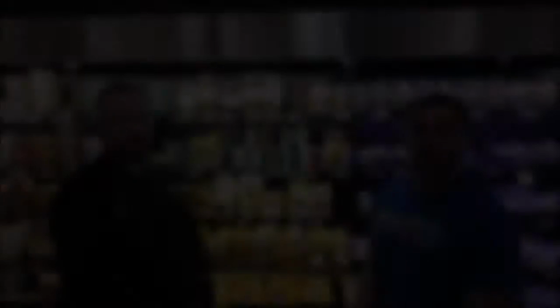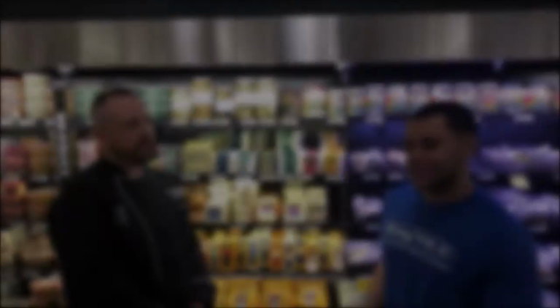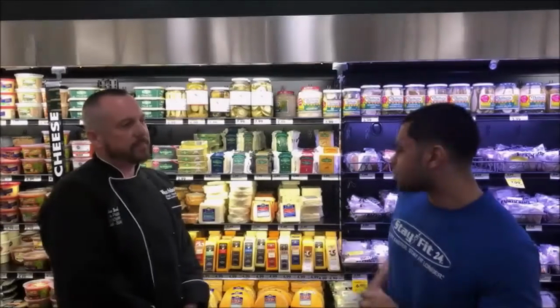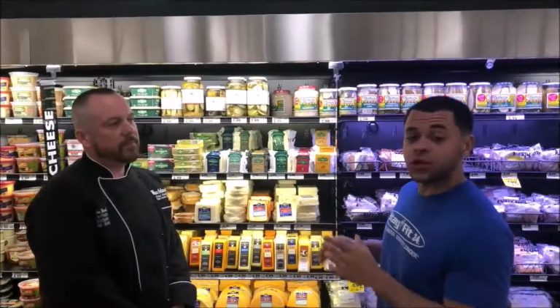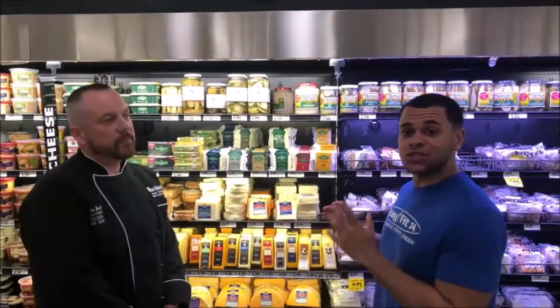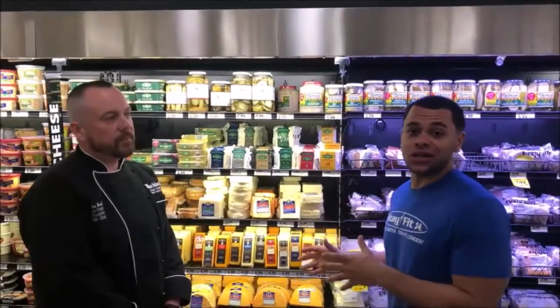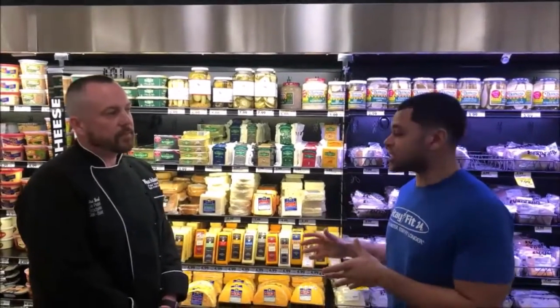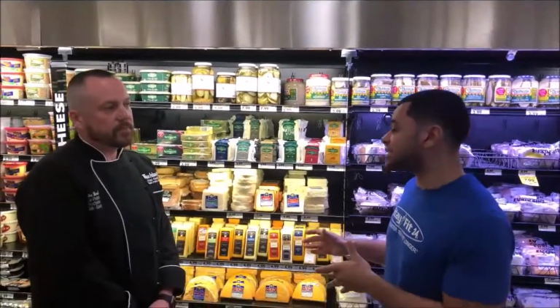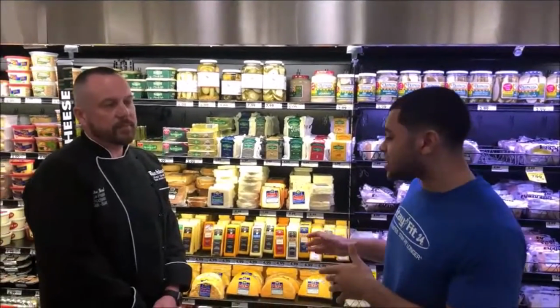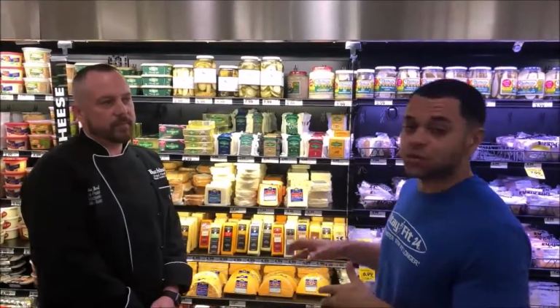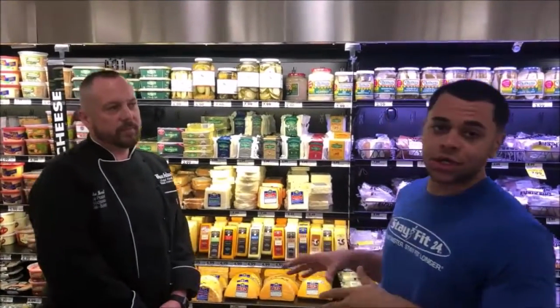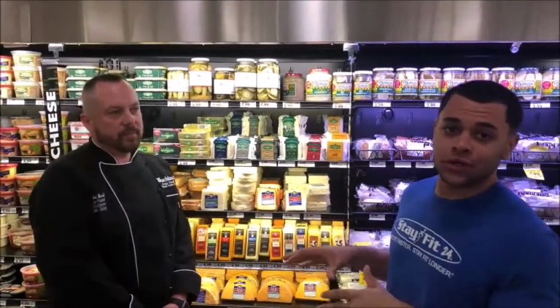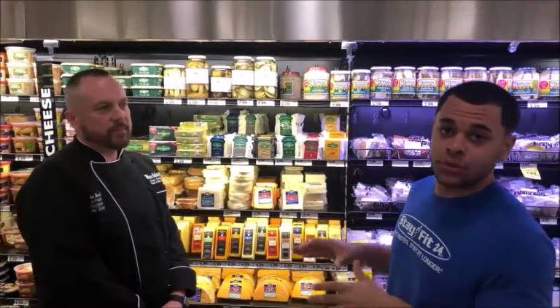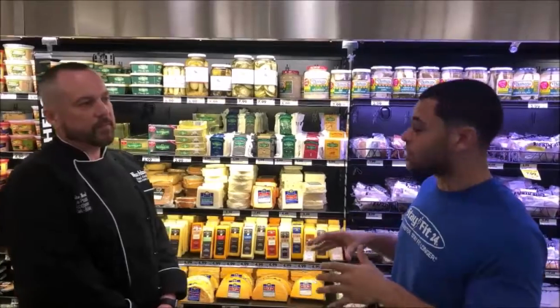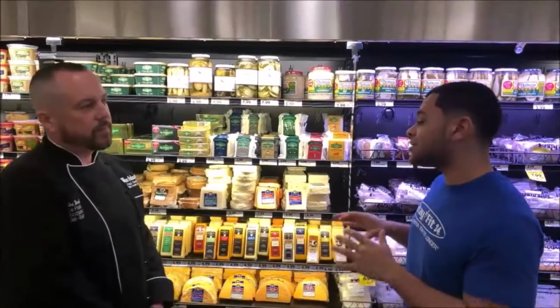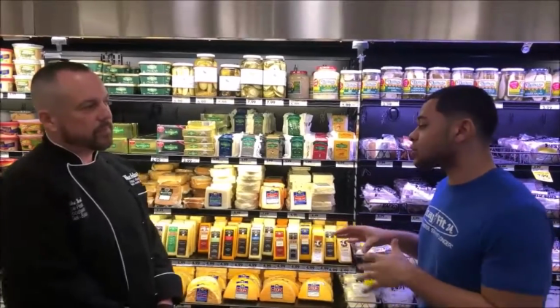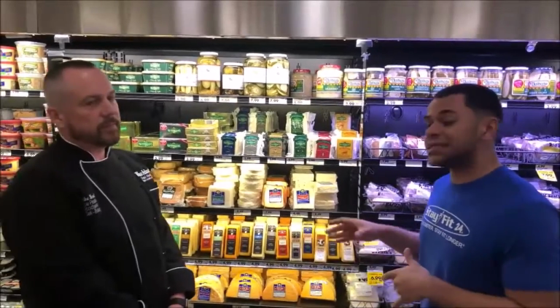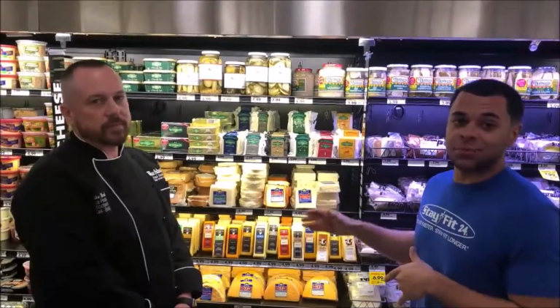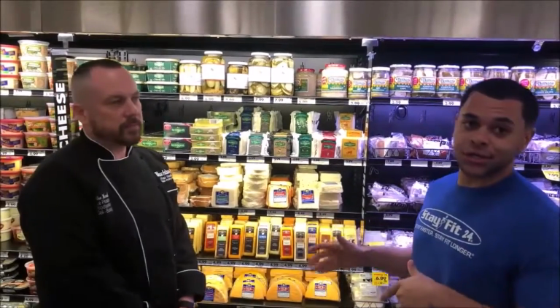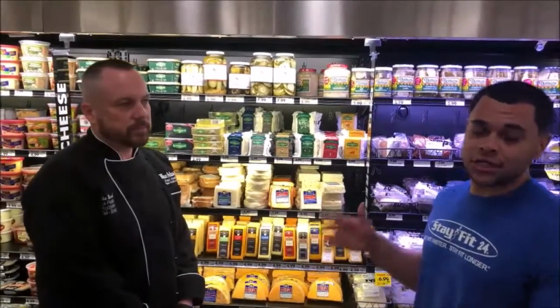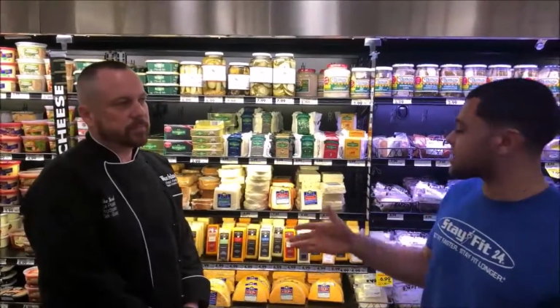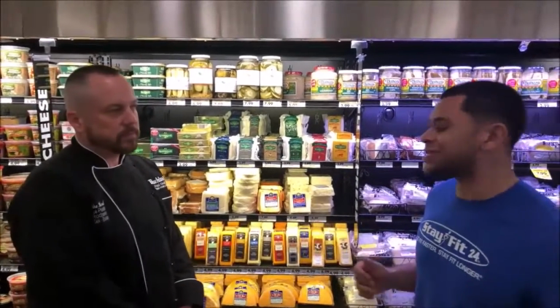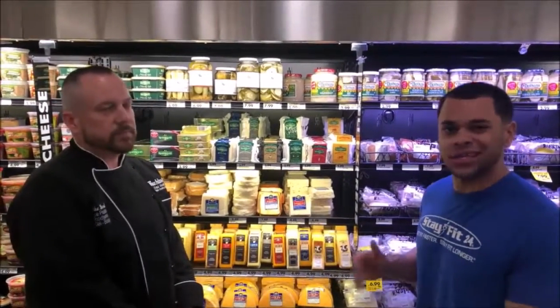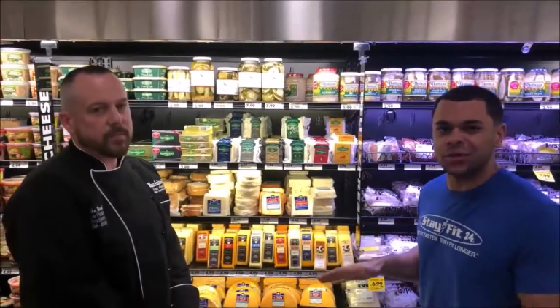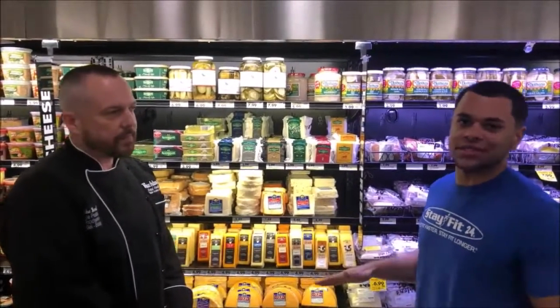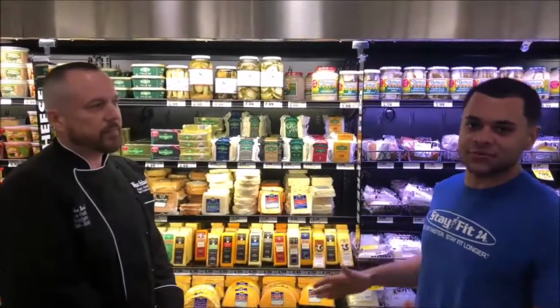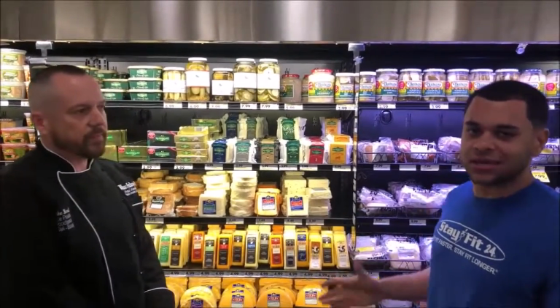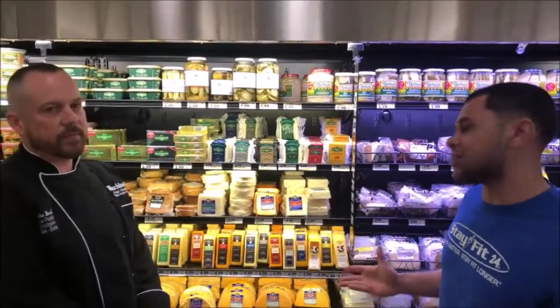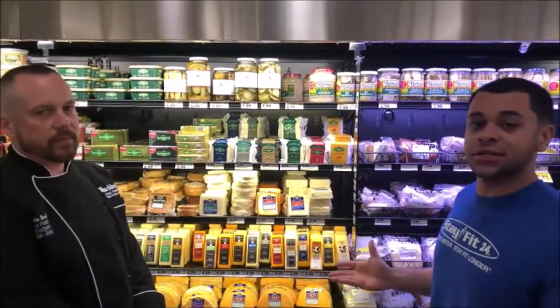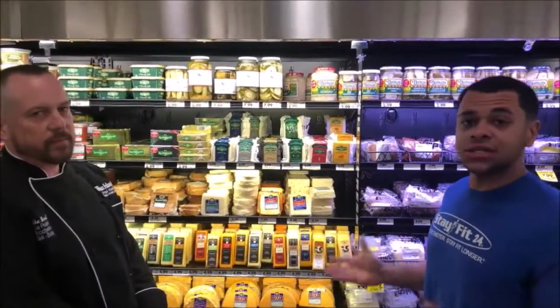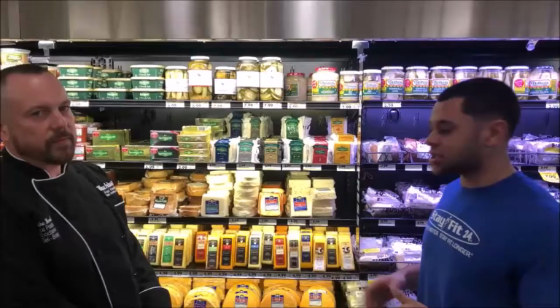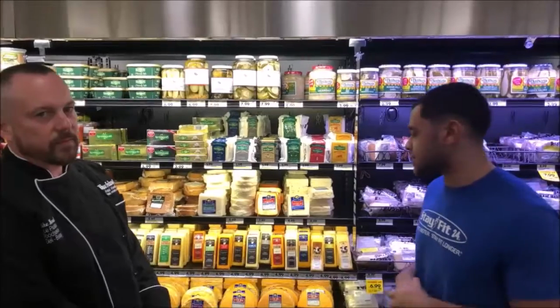Alright guys, now we've moved over to the cheese section. So we're going to go over a little bit of the local cheese — Bunker Hill — and Mike's going to explain a little bit what's different about that compared to other cheeses.